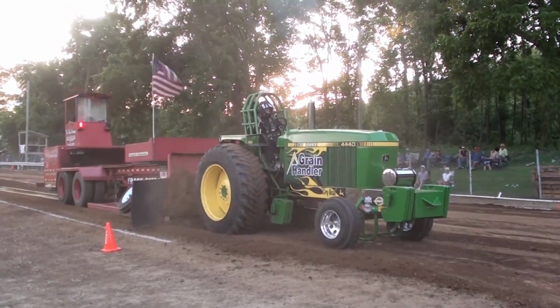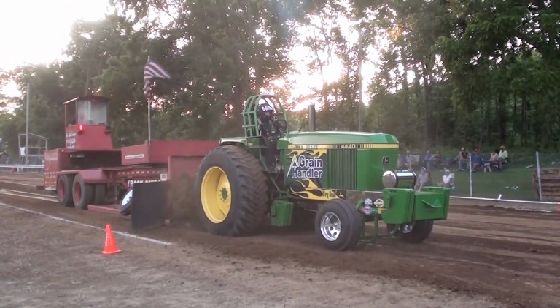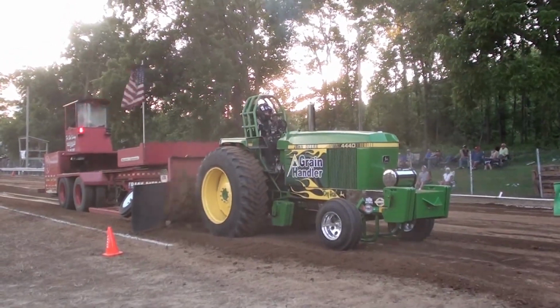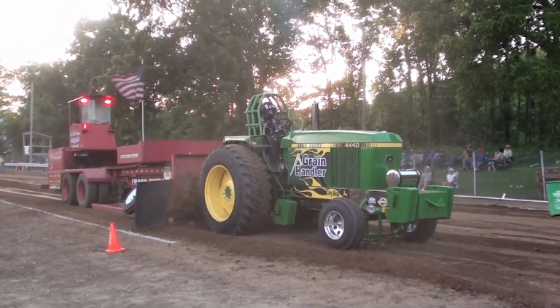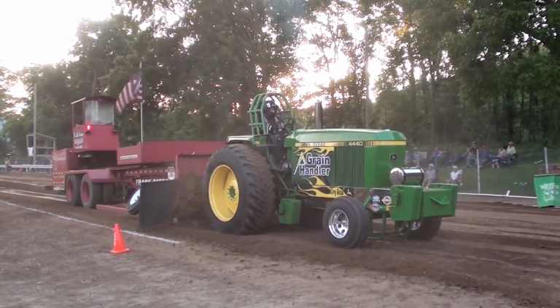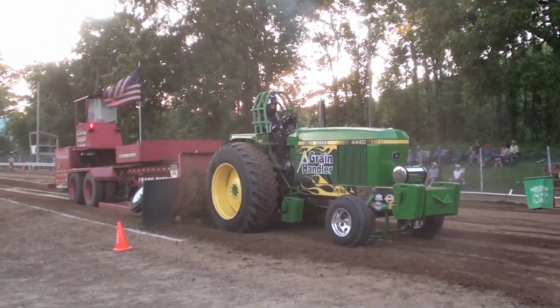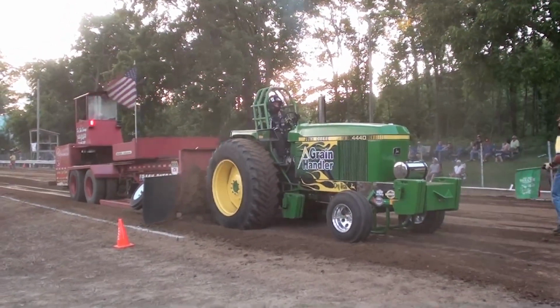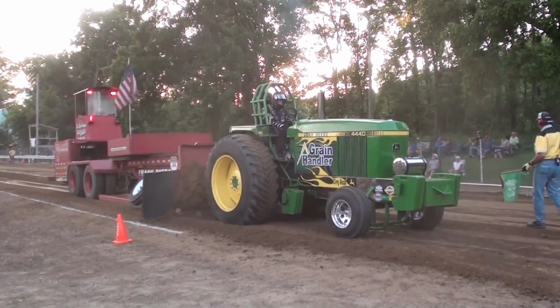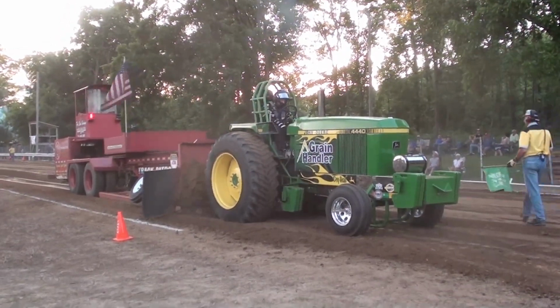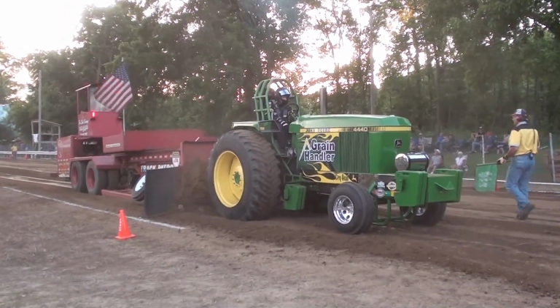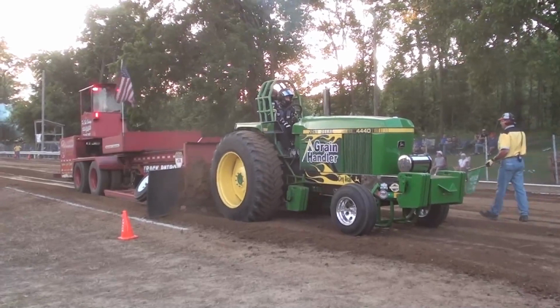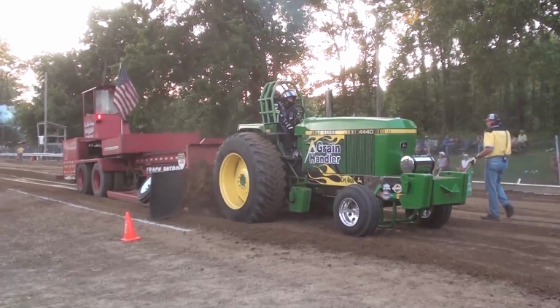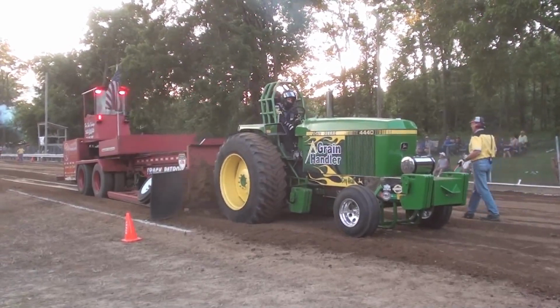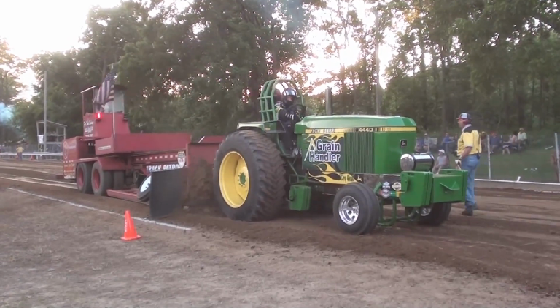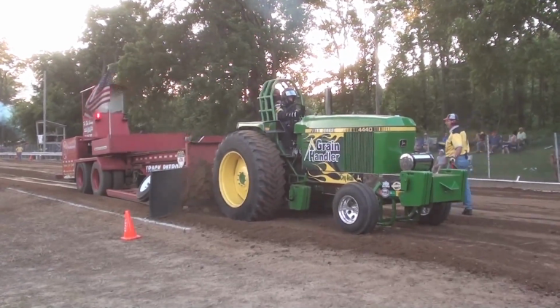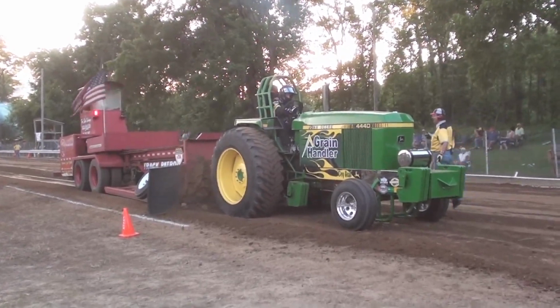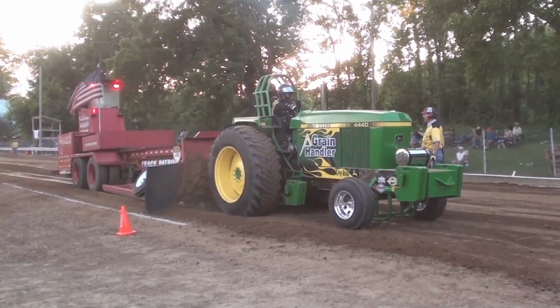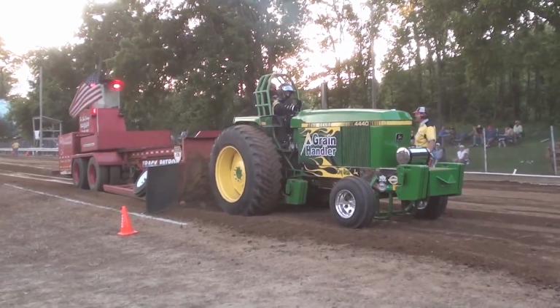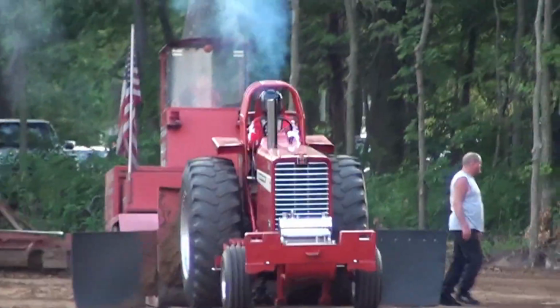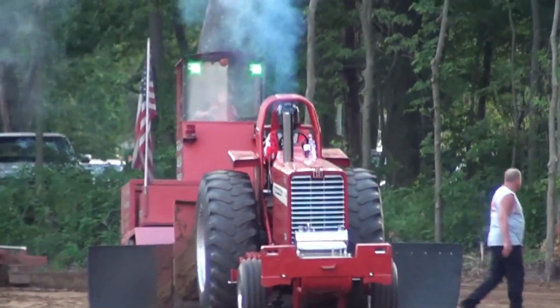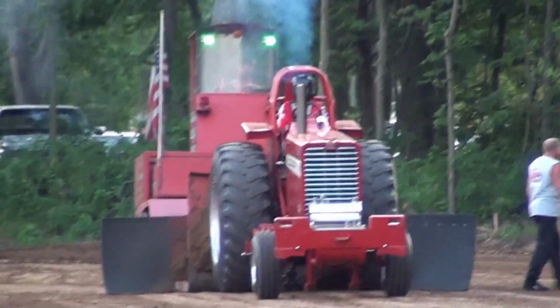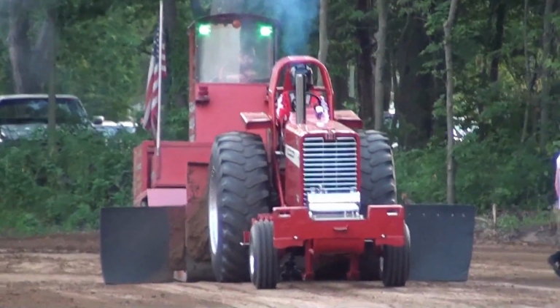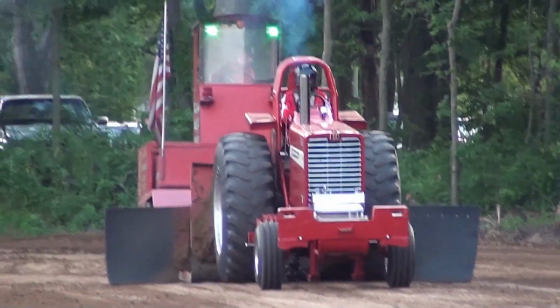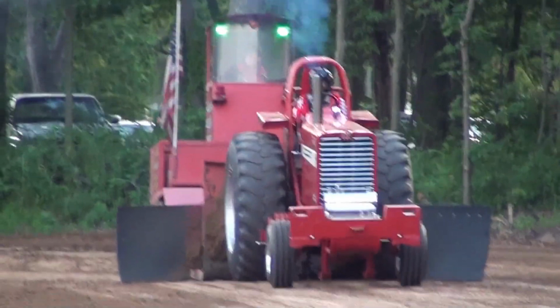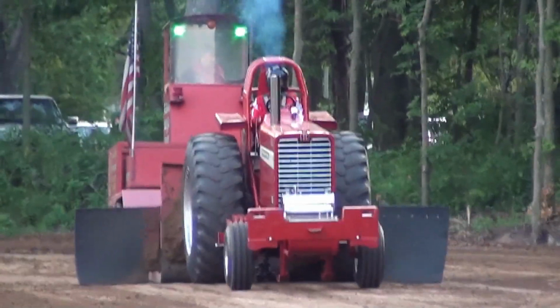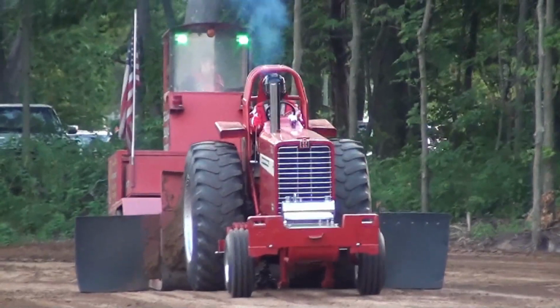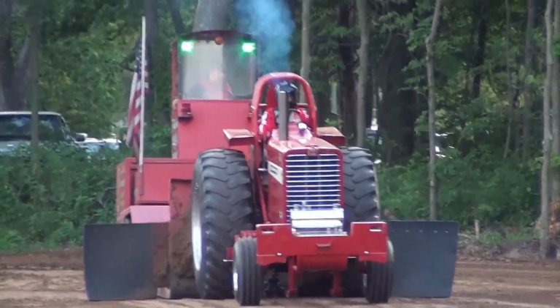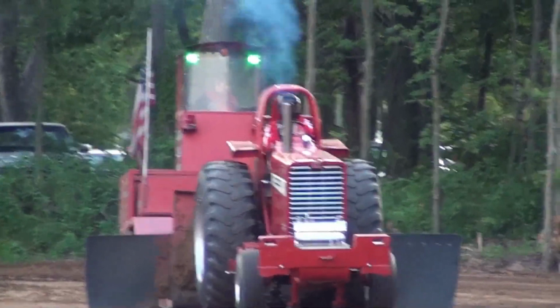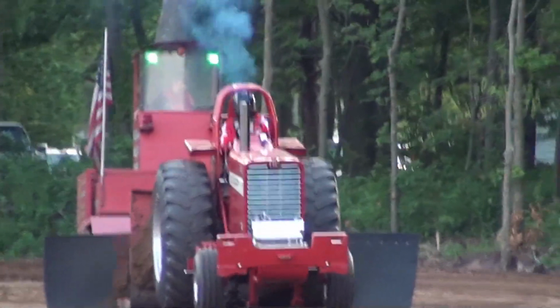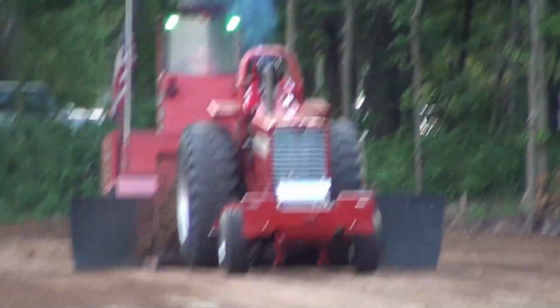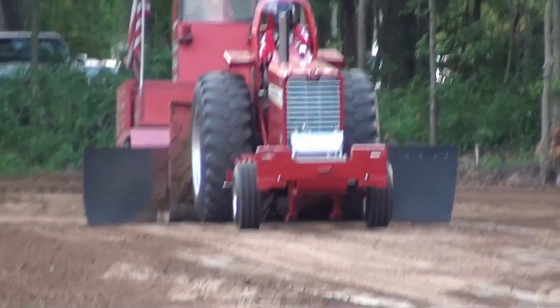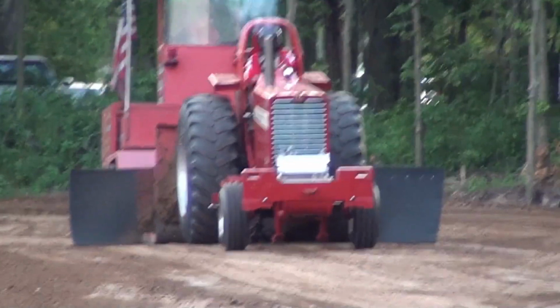Jeremy at 298 and 2. 298 and 2. I got one on the camera.